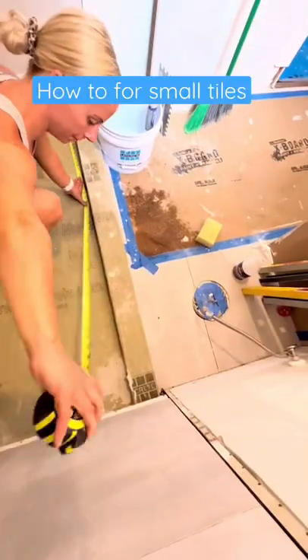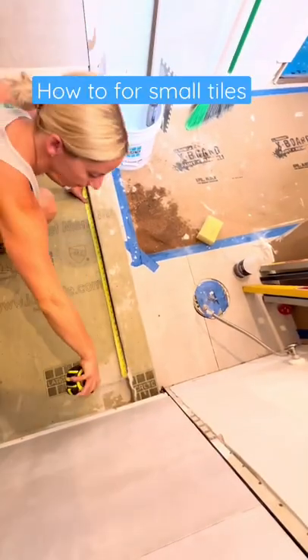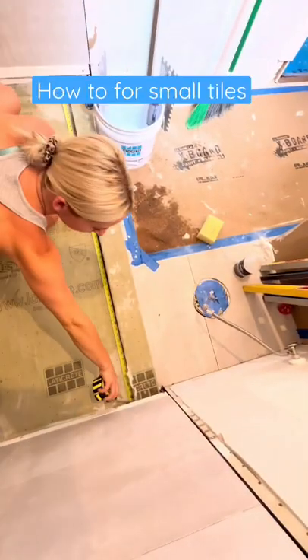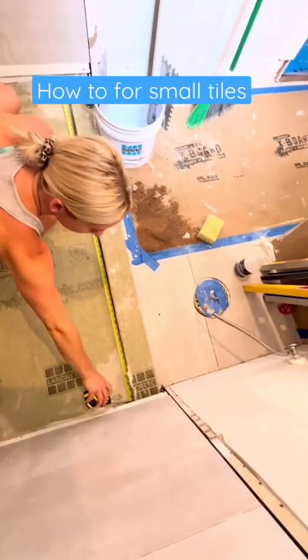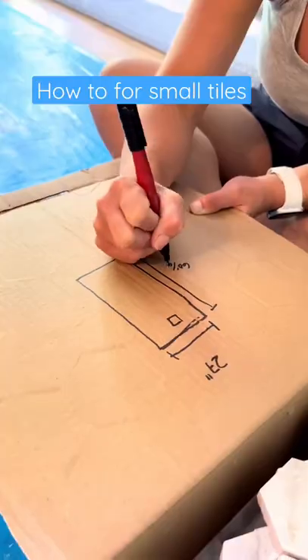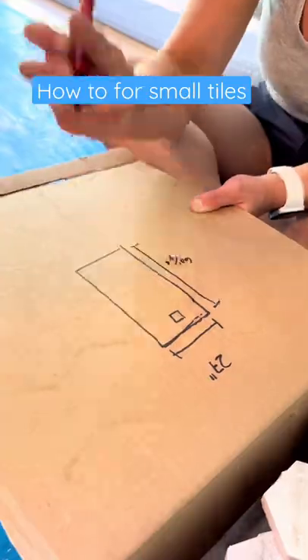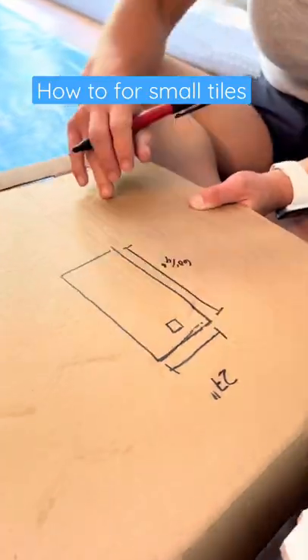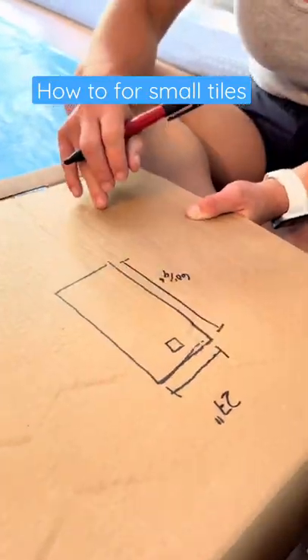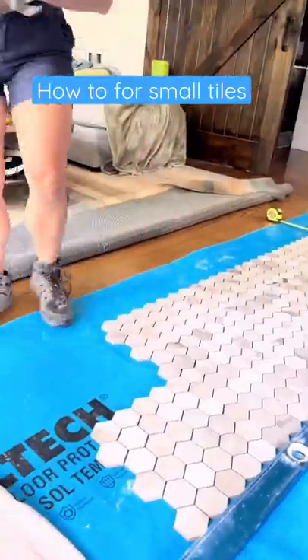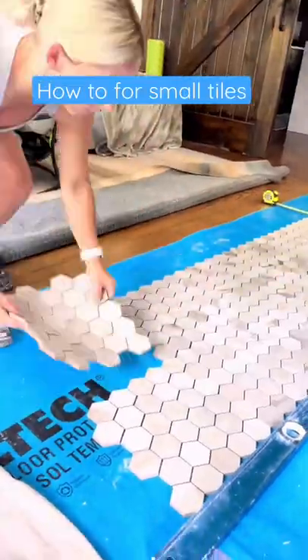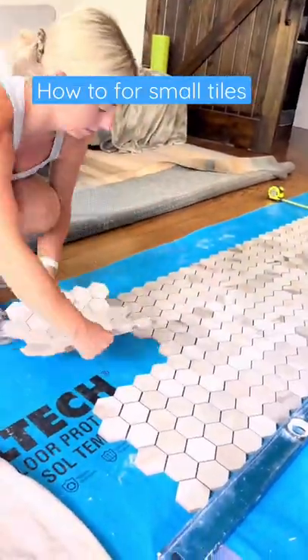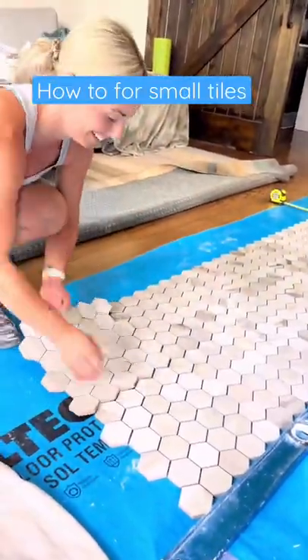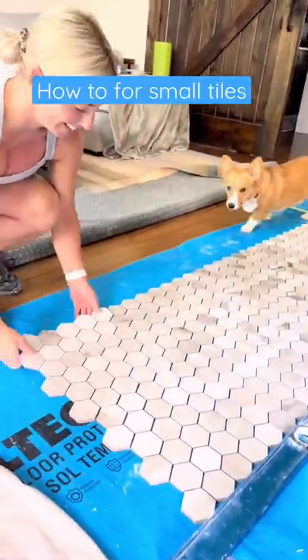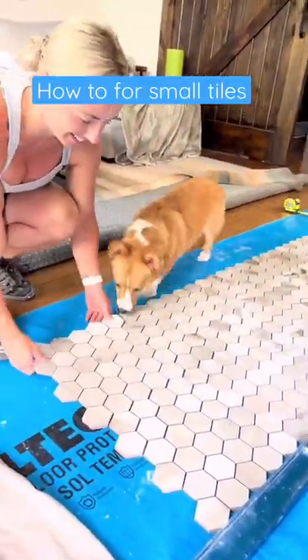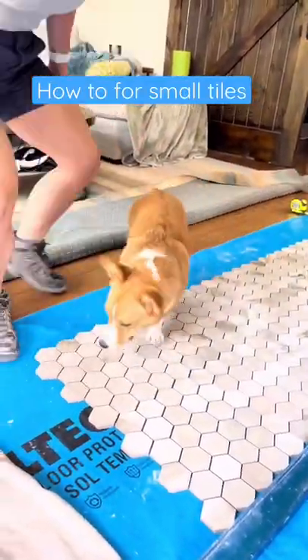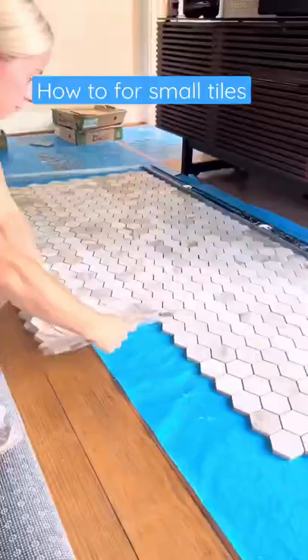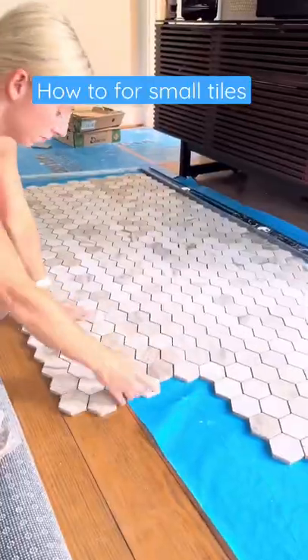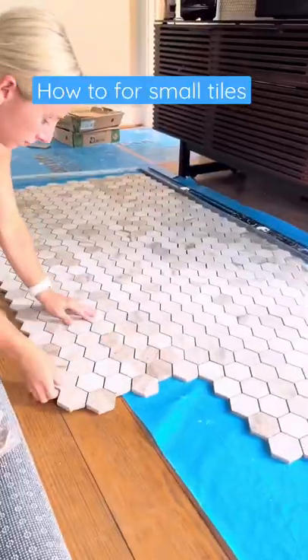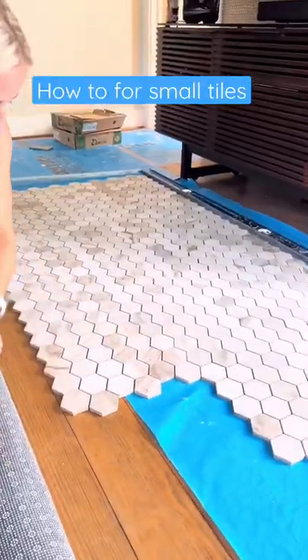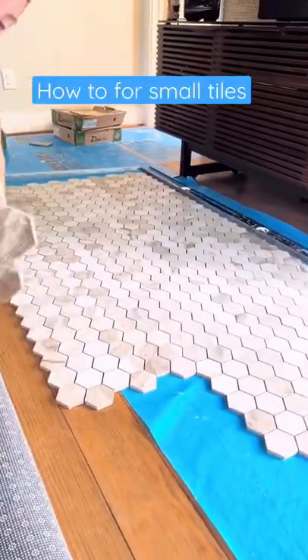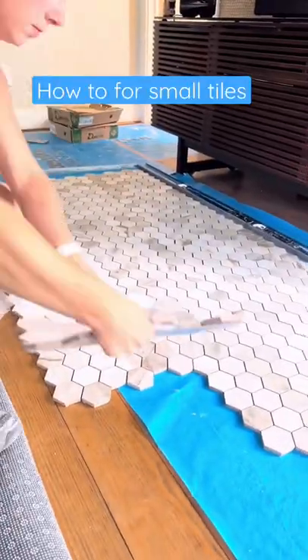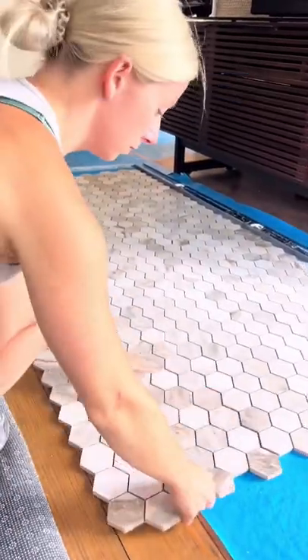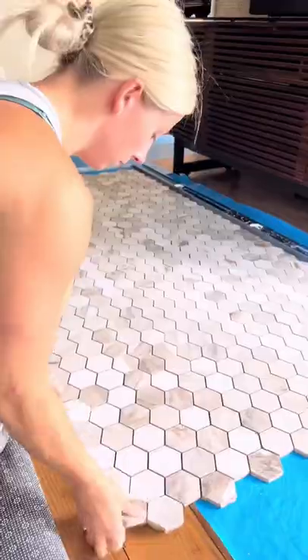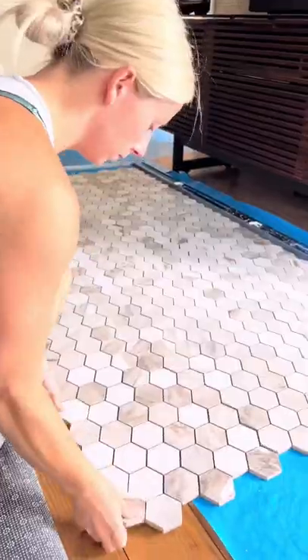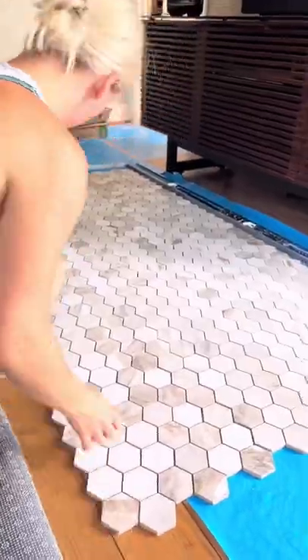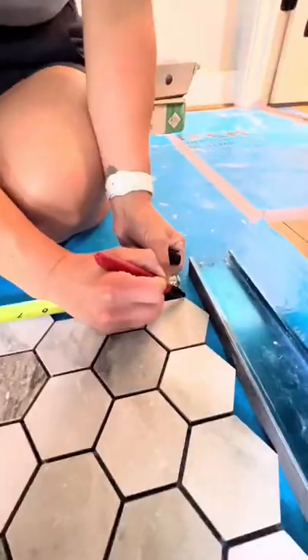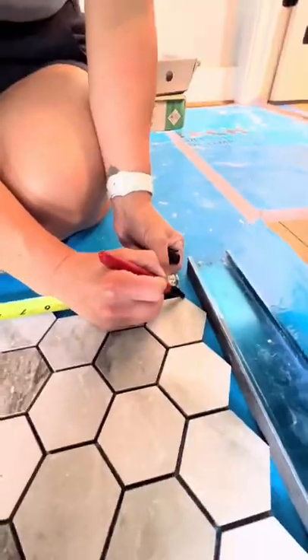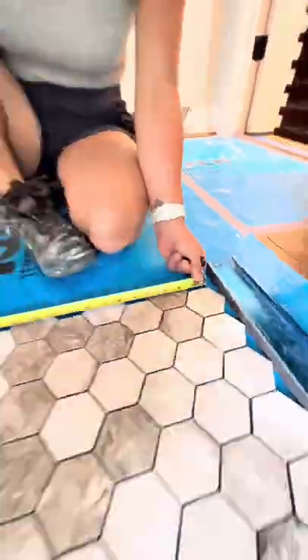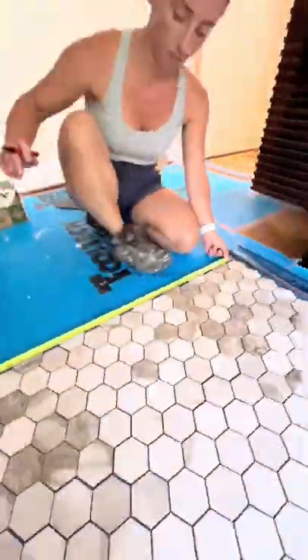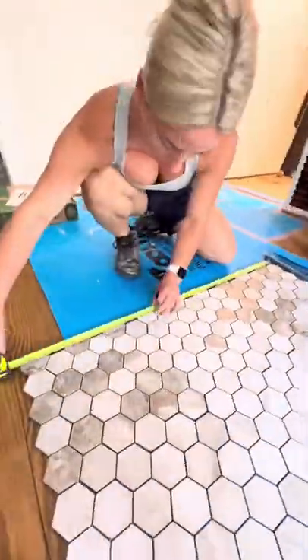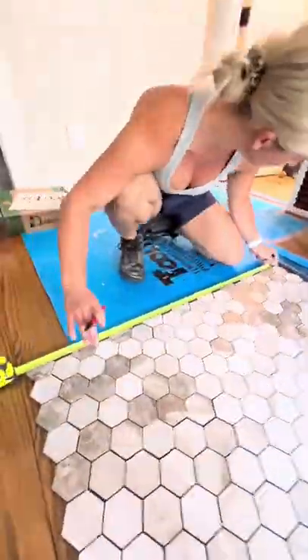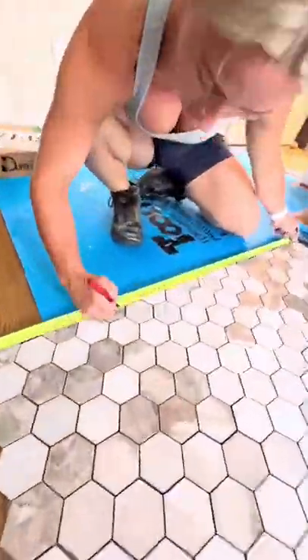First step, measure all four sides and write it down. Next thing we're going to do is lay out the tile somewhere outside of the shower along a big straight edge to get these tiles nice and straight.